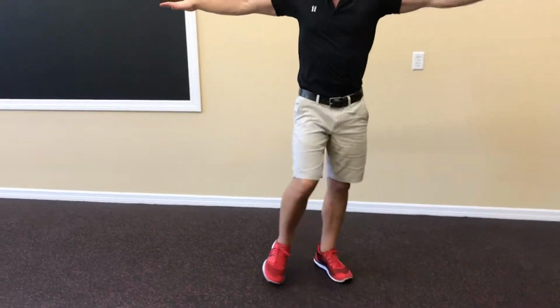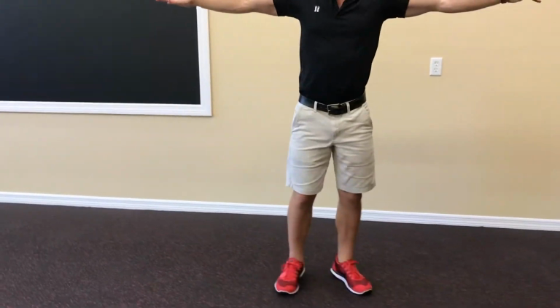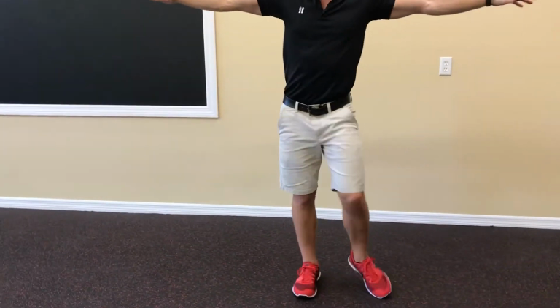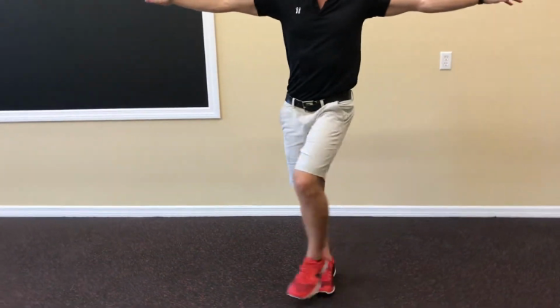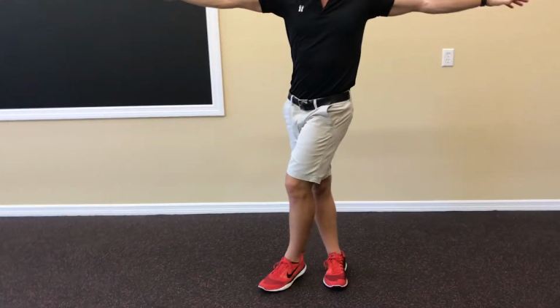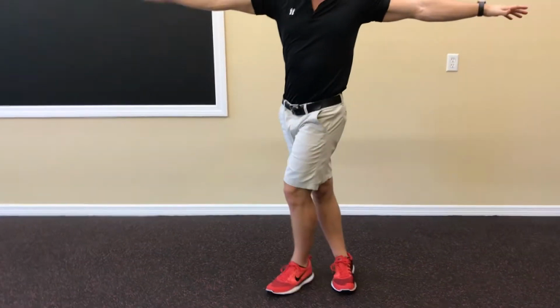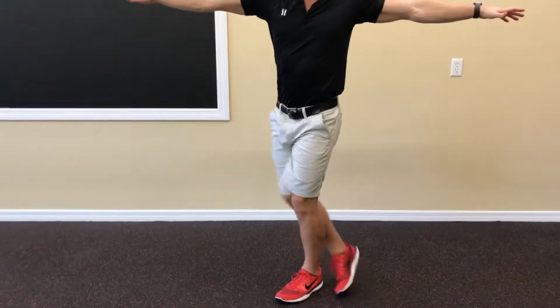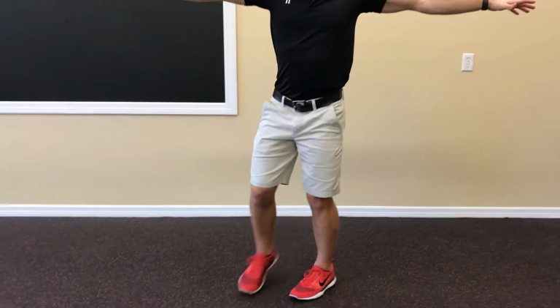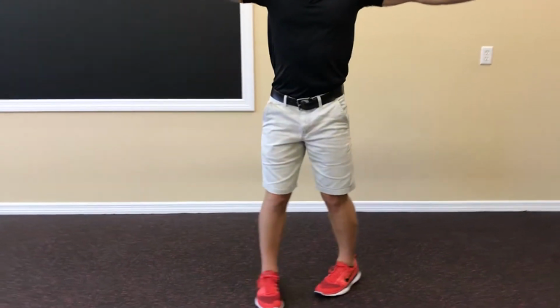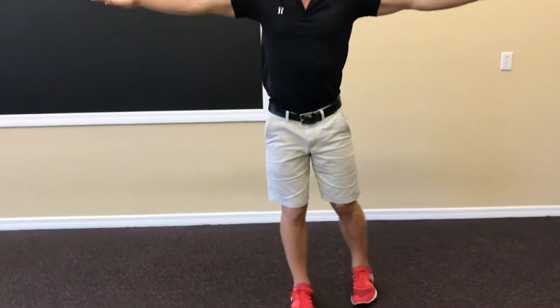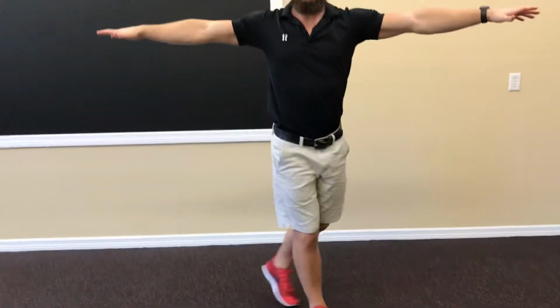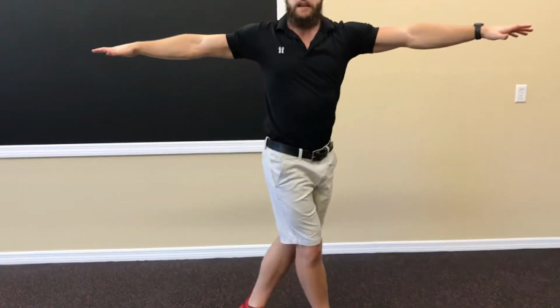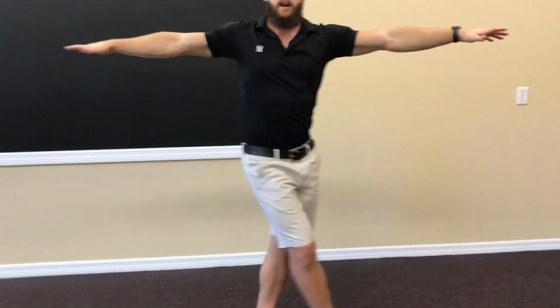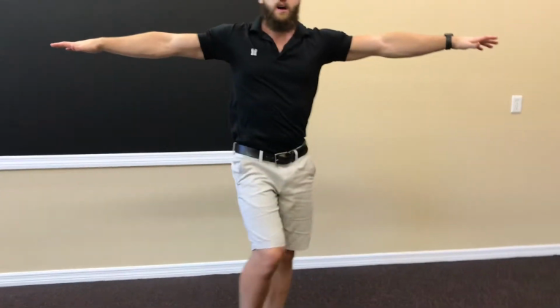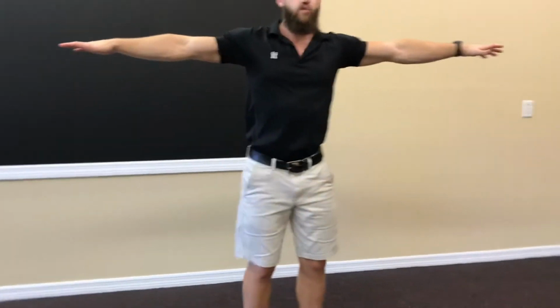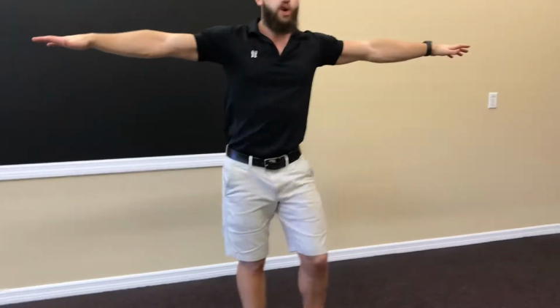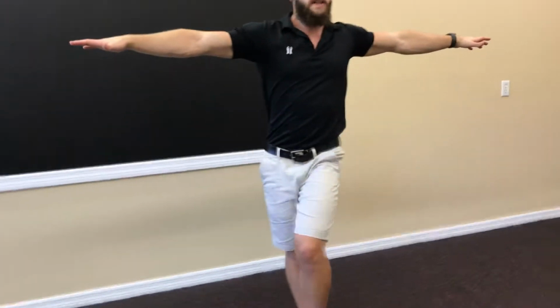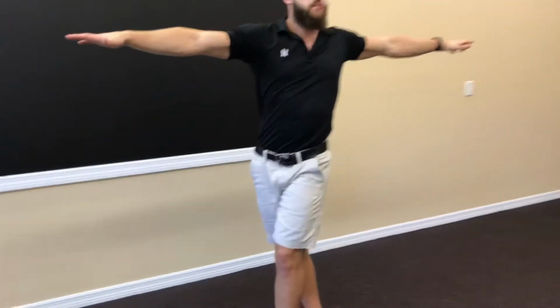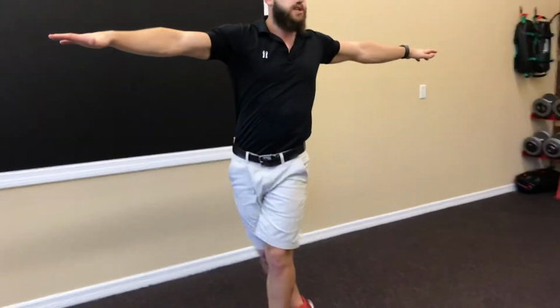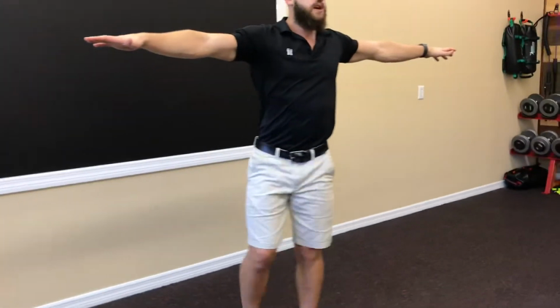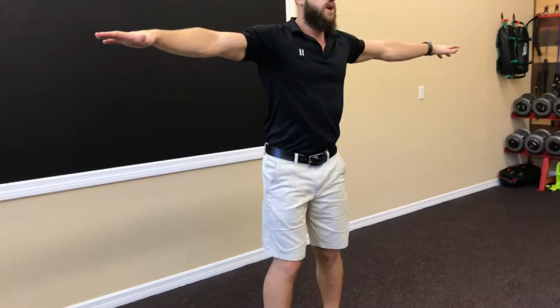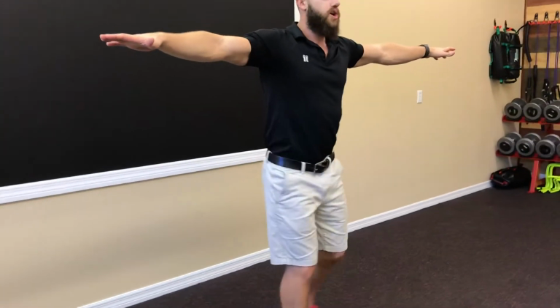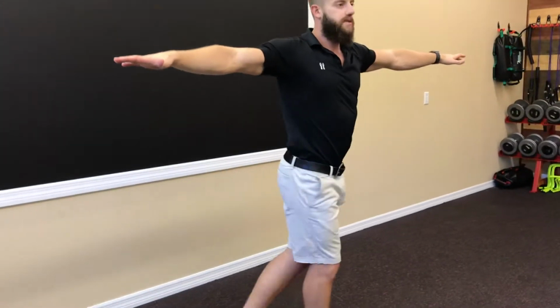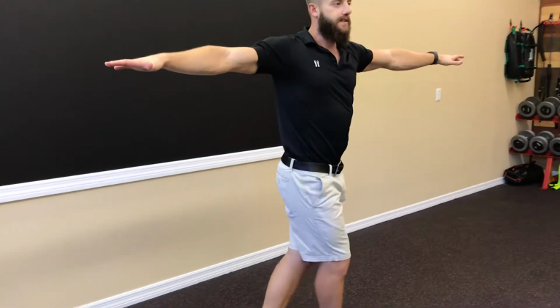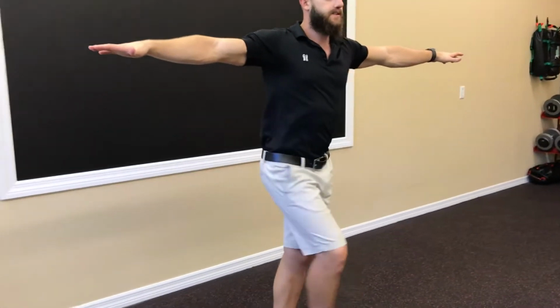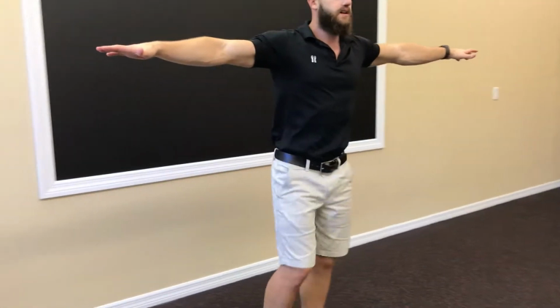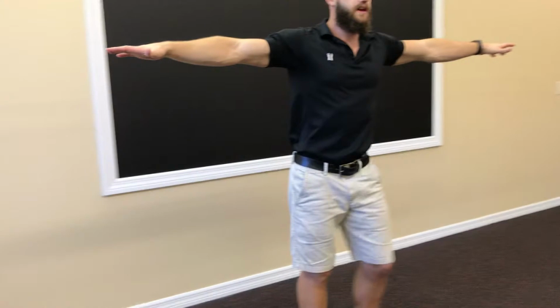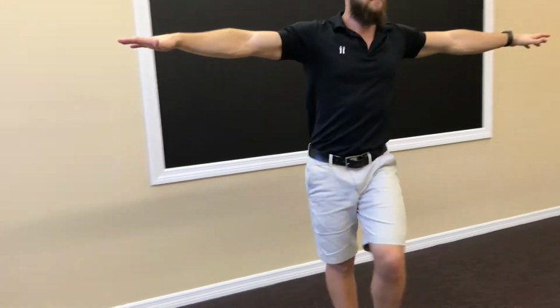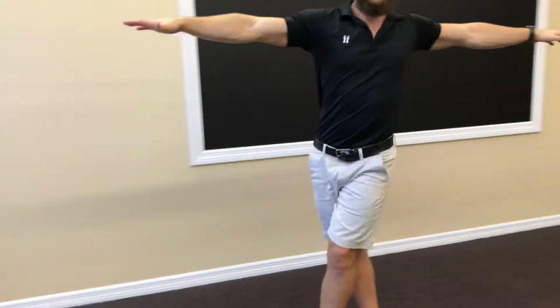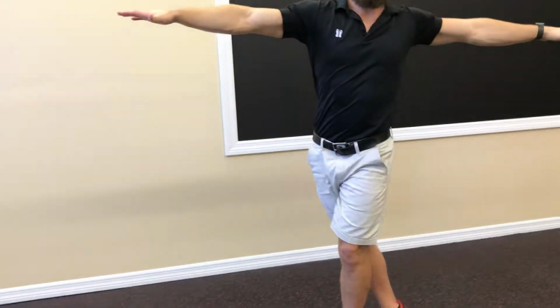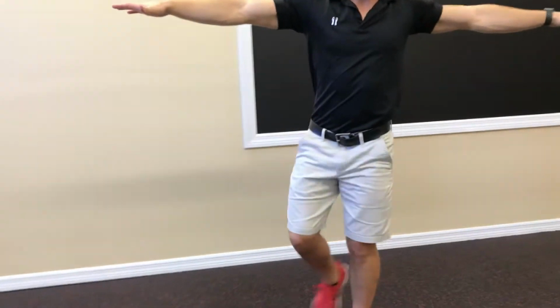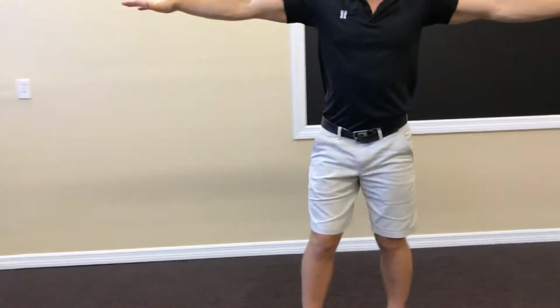Now the pace I'm going at right now is kind of a level one pace to work on that separation, work on the balance, and help you find the rhythm of the motion.